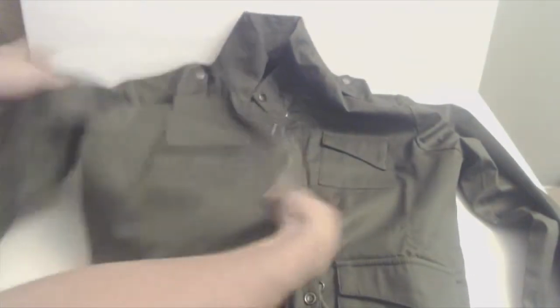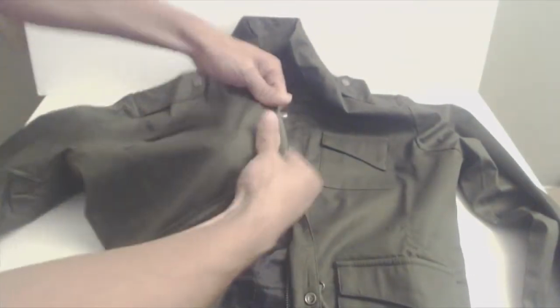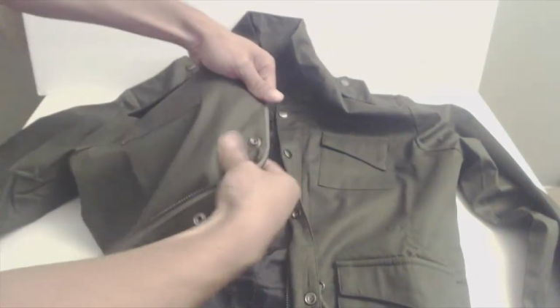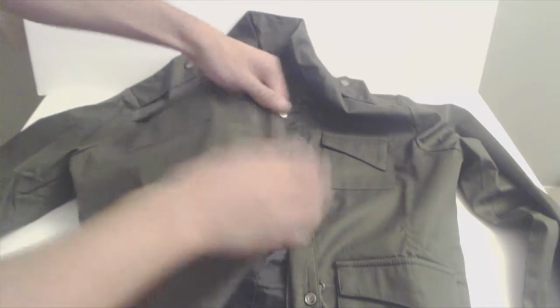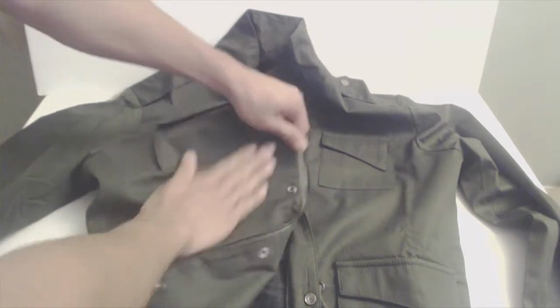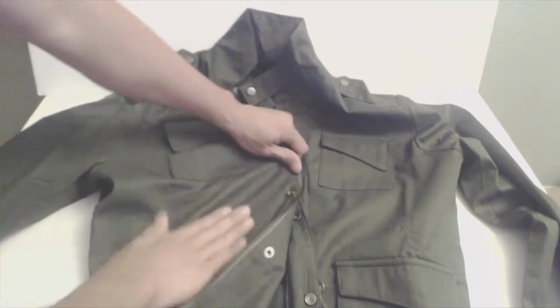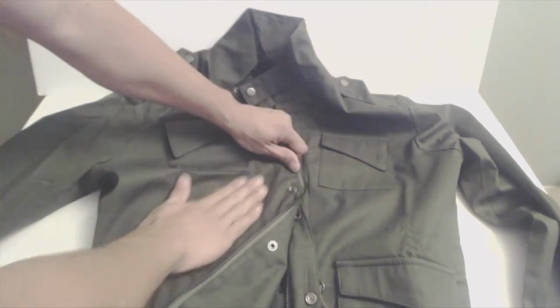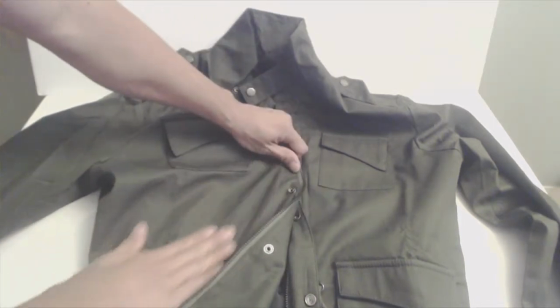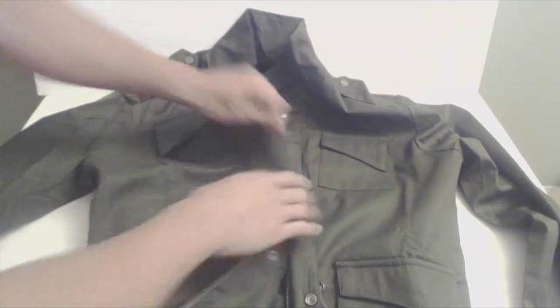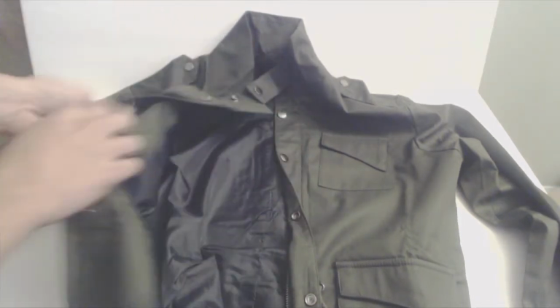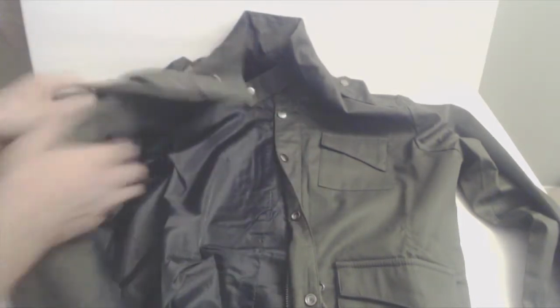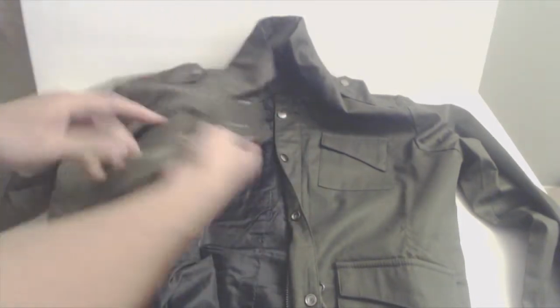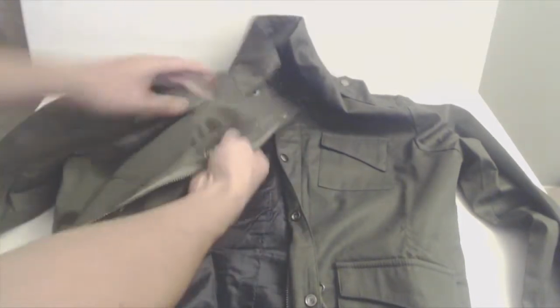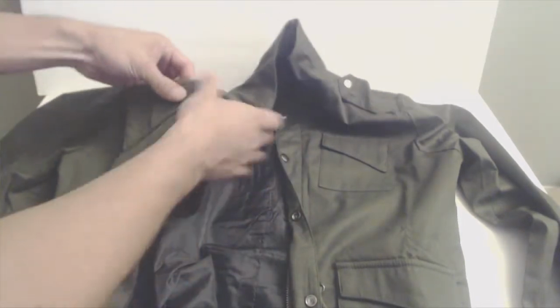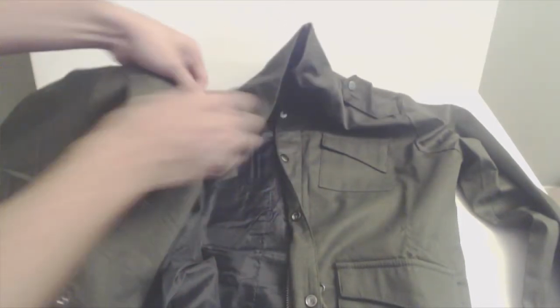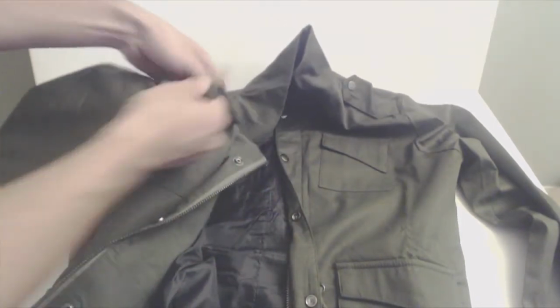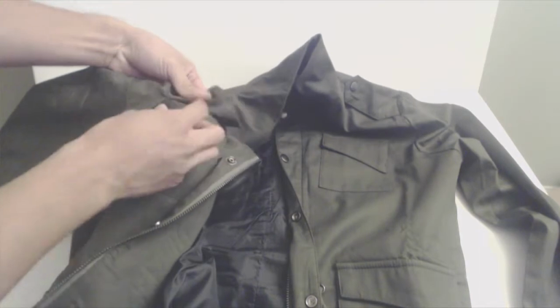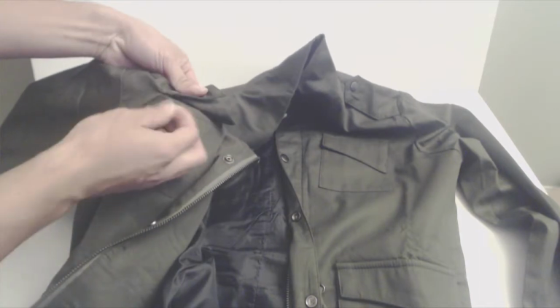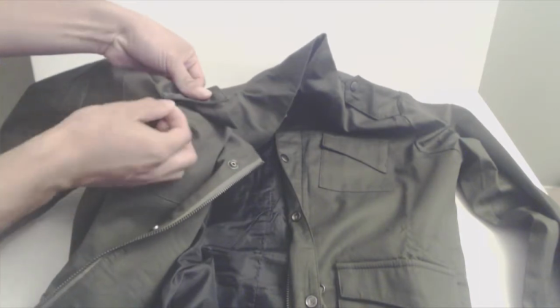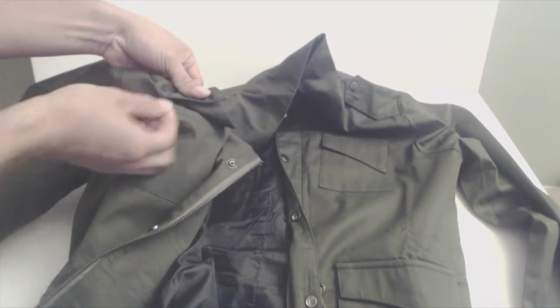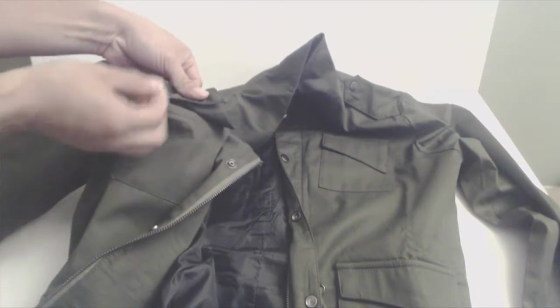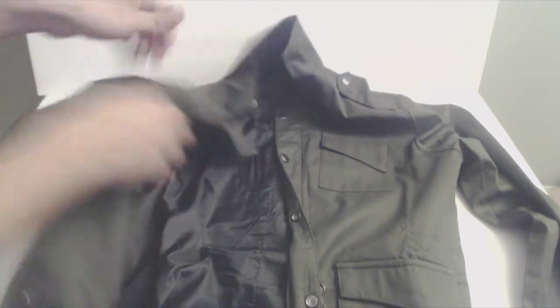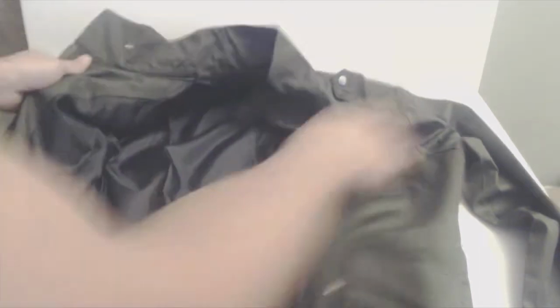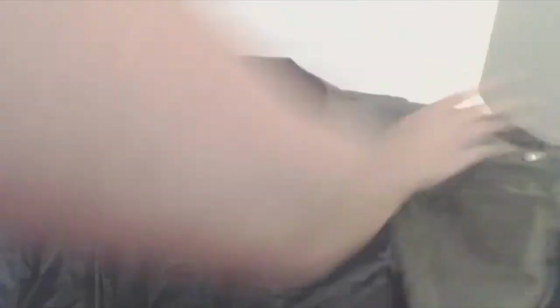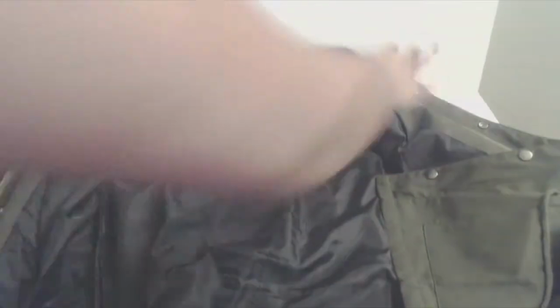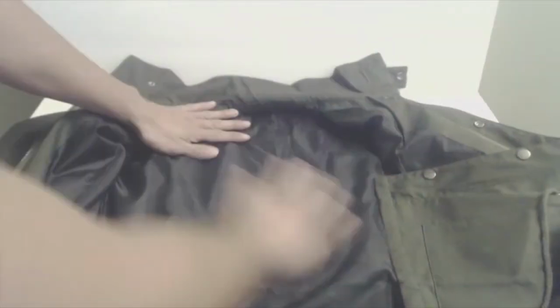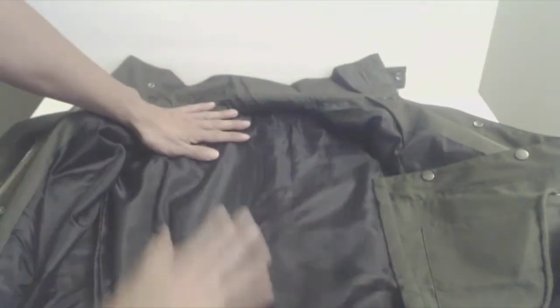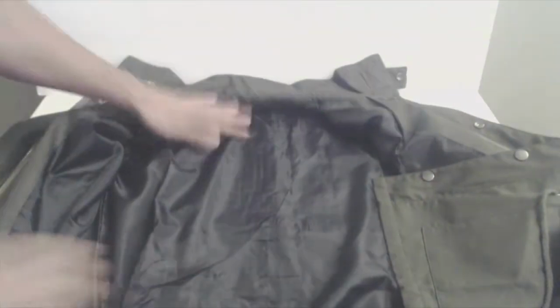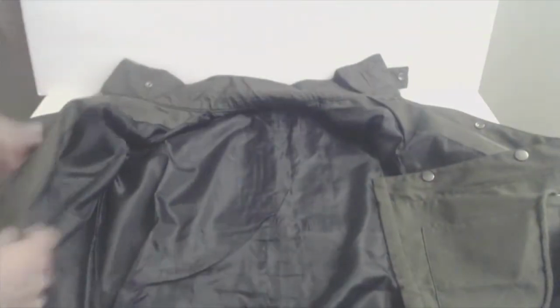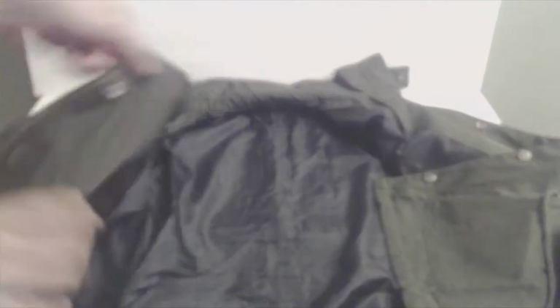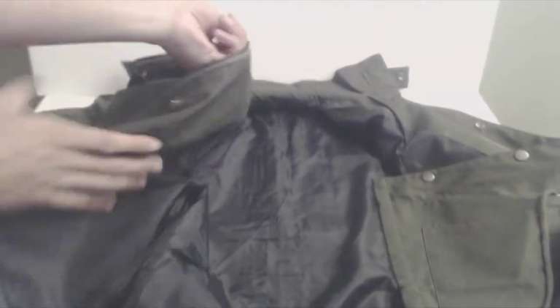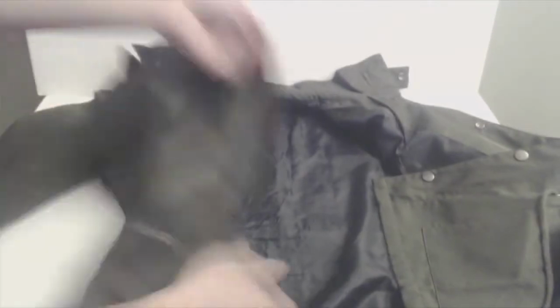The material is a lightweight cotton poly blend canvas with a high thread count, which gives it a slightly slick sheen and feel to it. There are a few loose thread ends here and there that need to be trimmed. The interior is lined with a black polyester fabric, like the inside of a suit jacket.